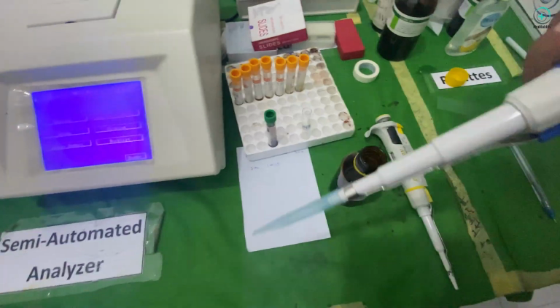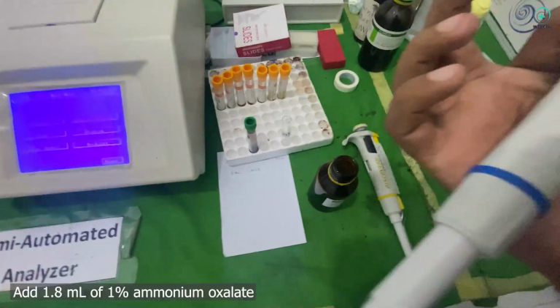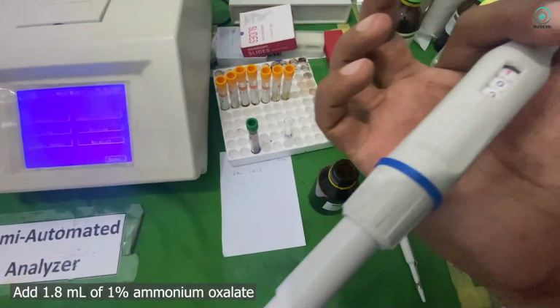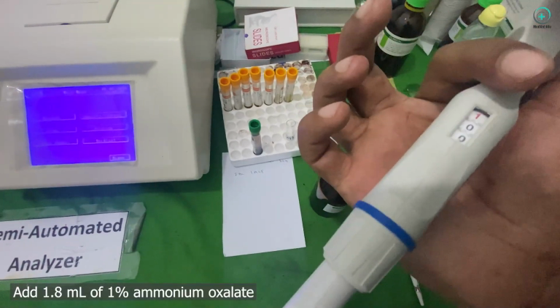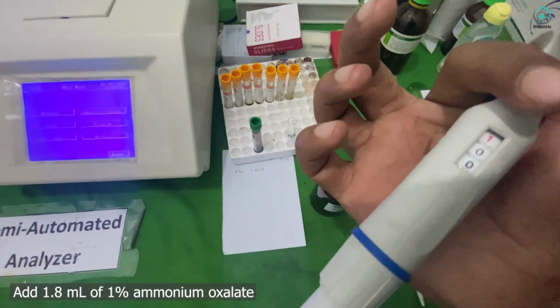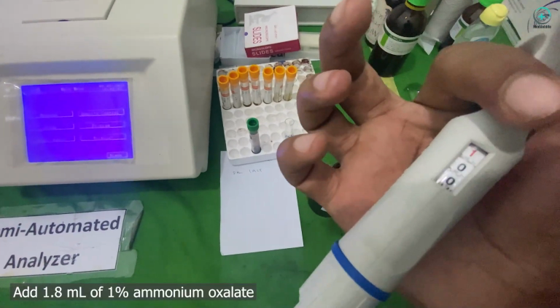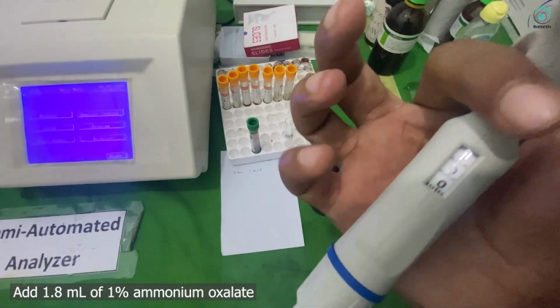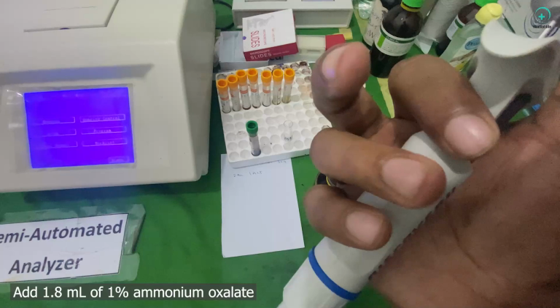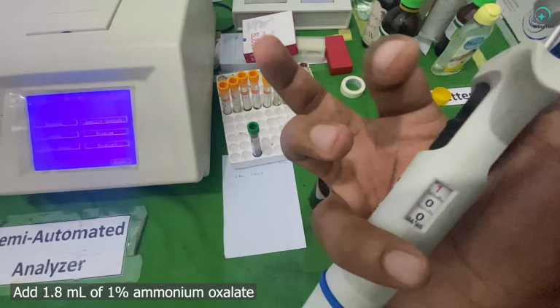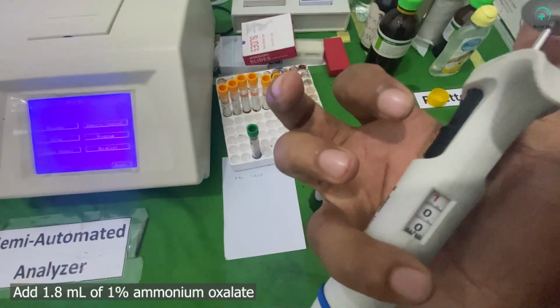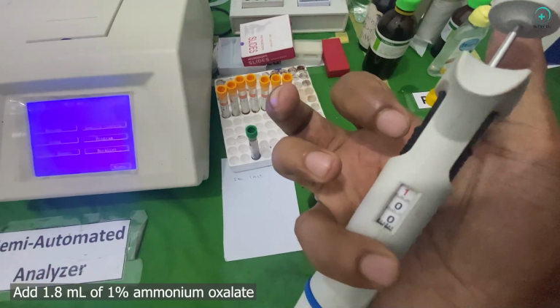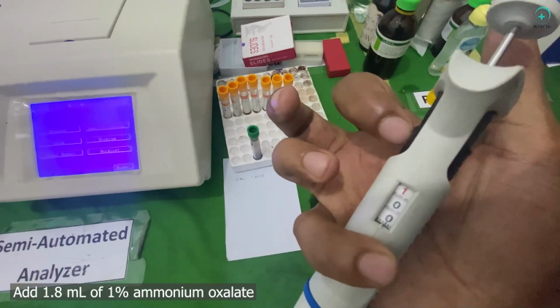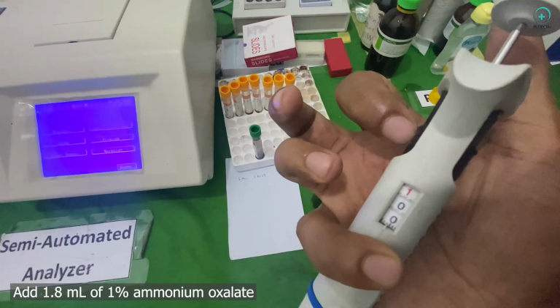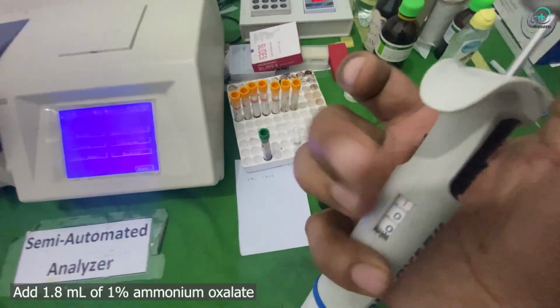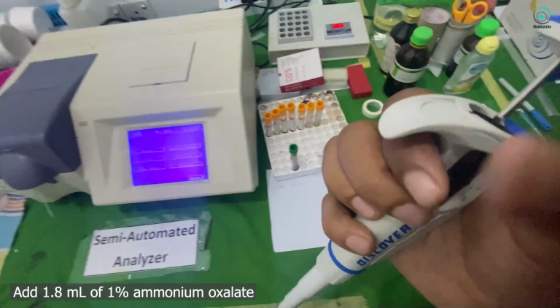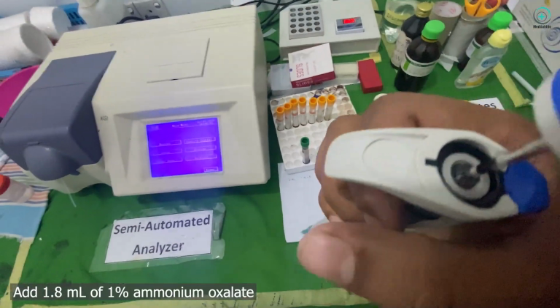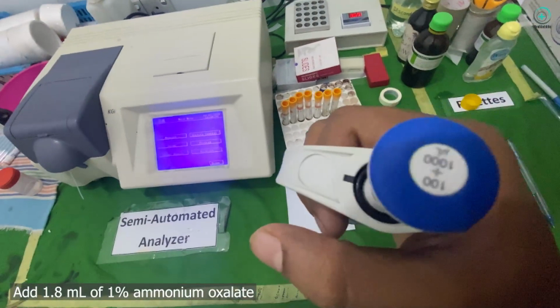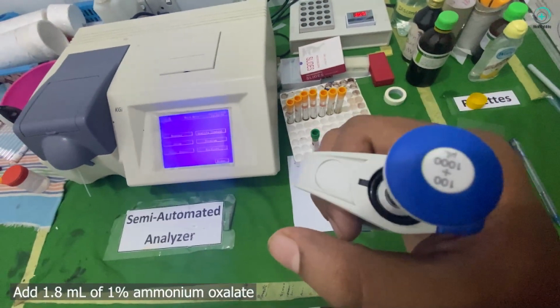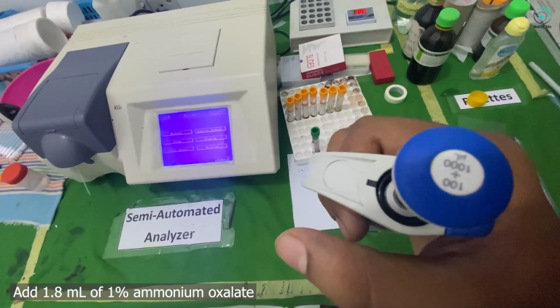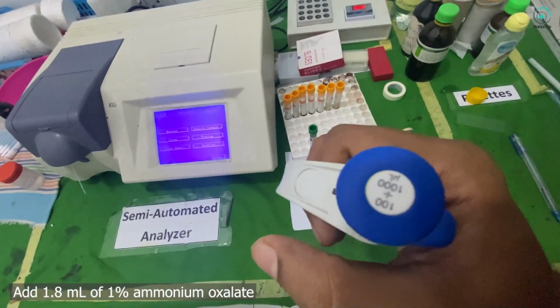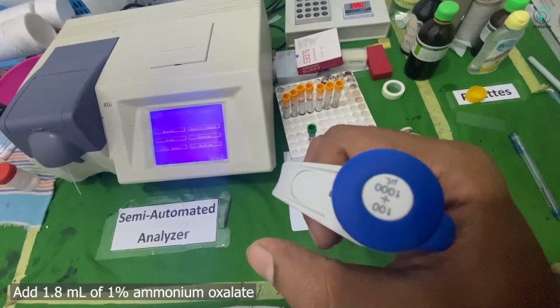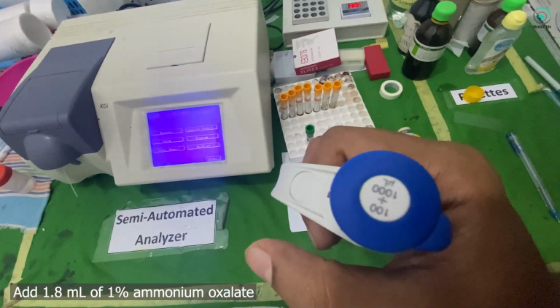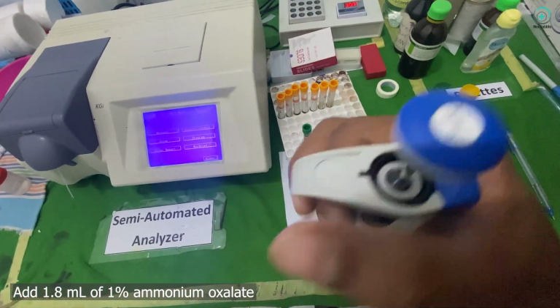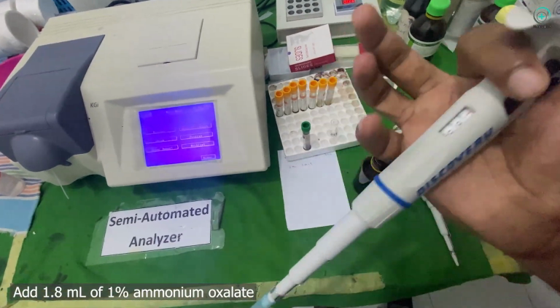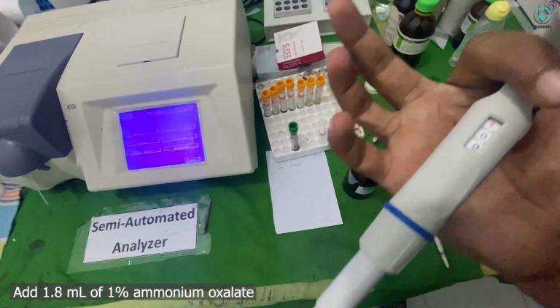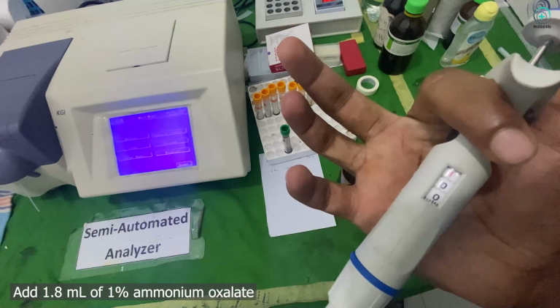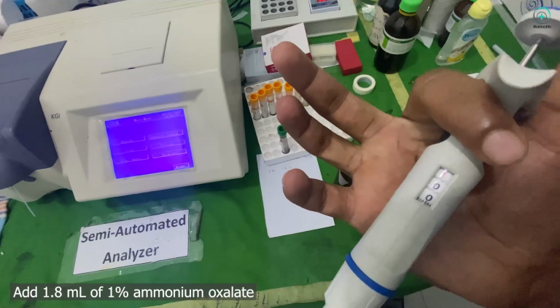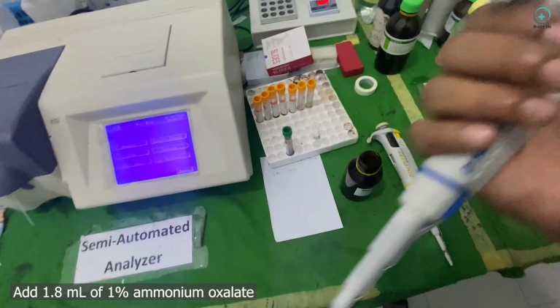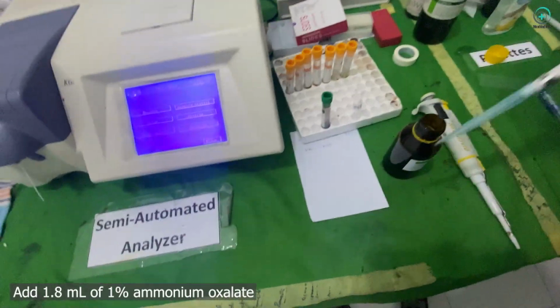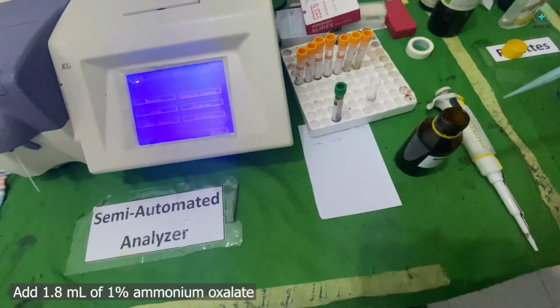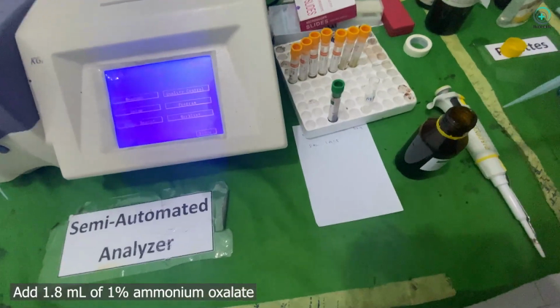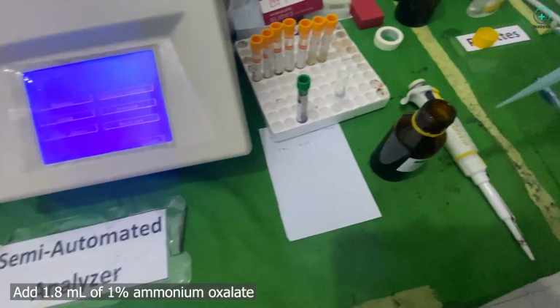Step 1: Ammonium oxalate treatment. Next, we add 1.8 milliliters of a 1% ammonium oxalate solution to the sample.